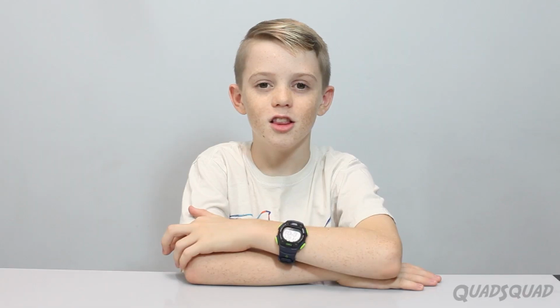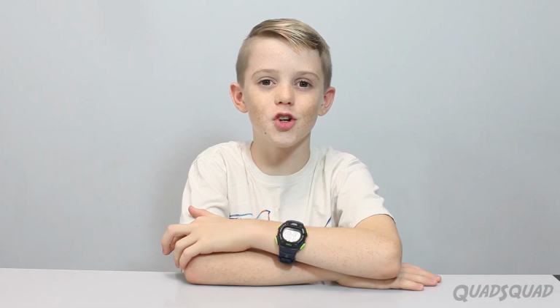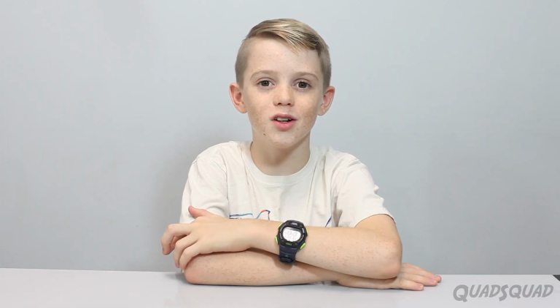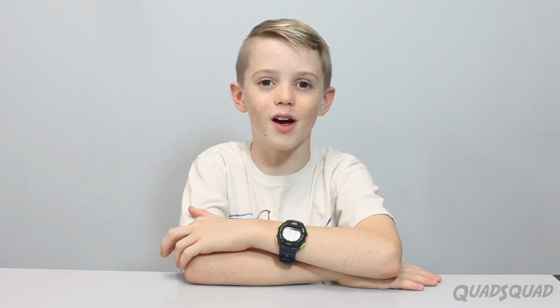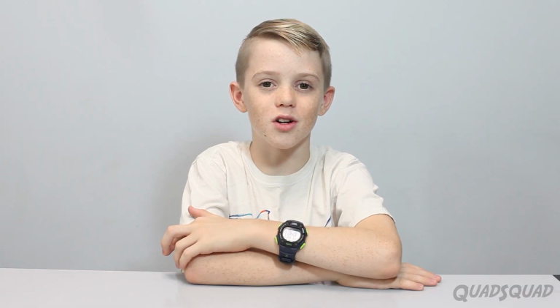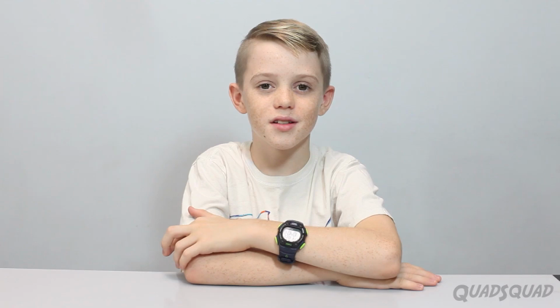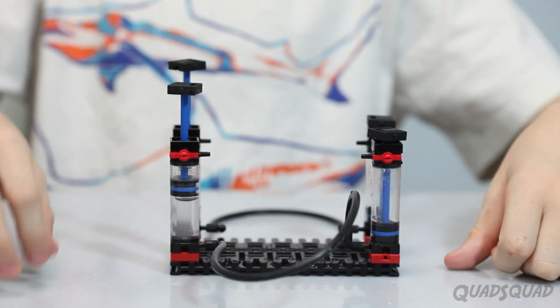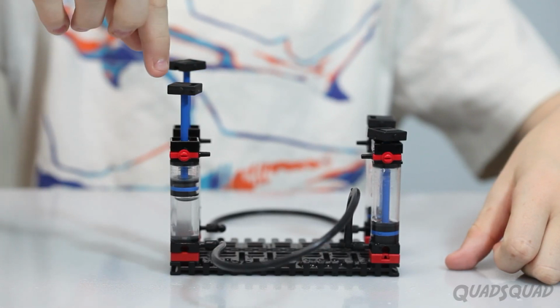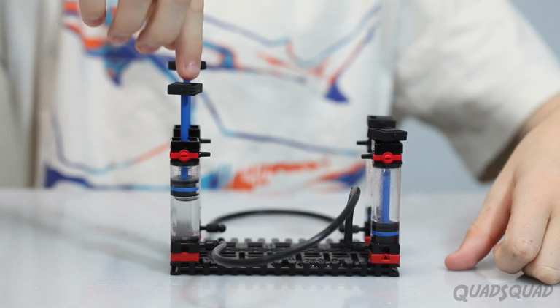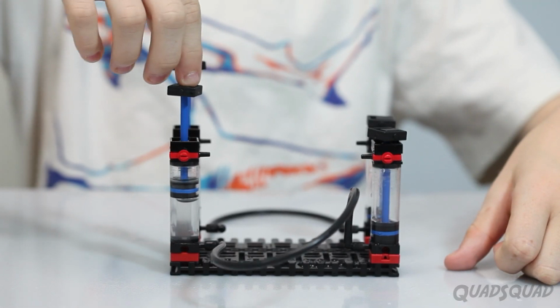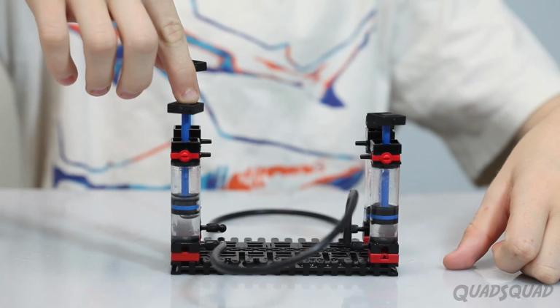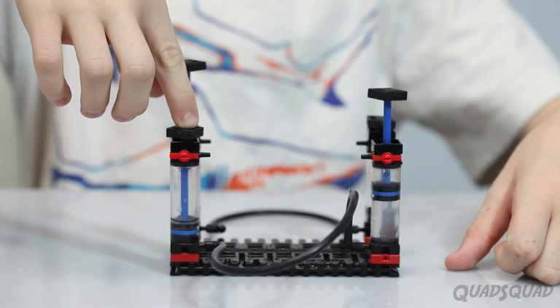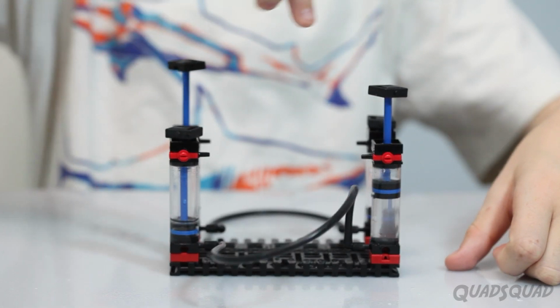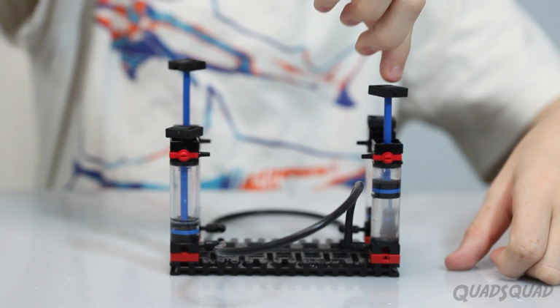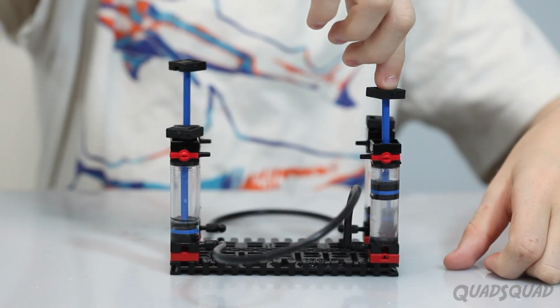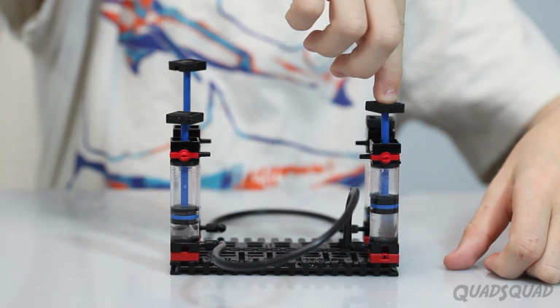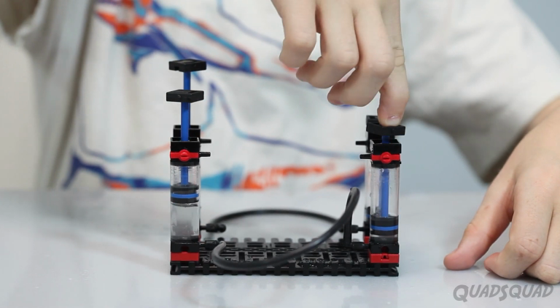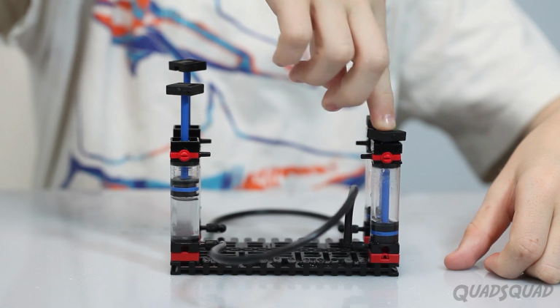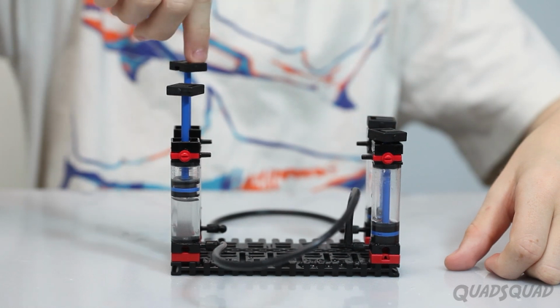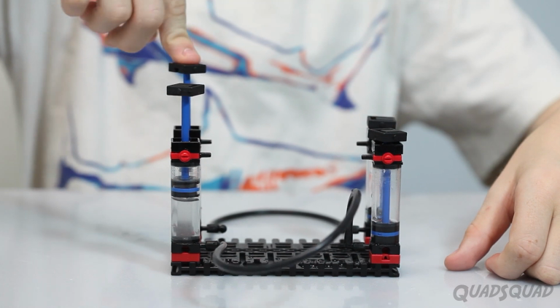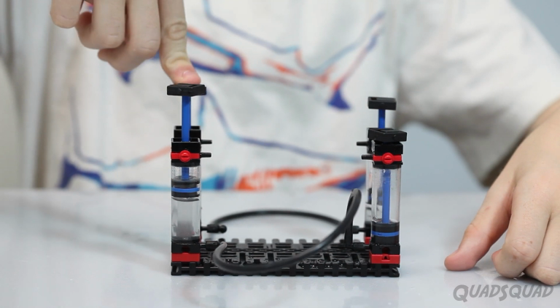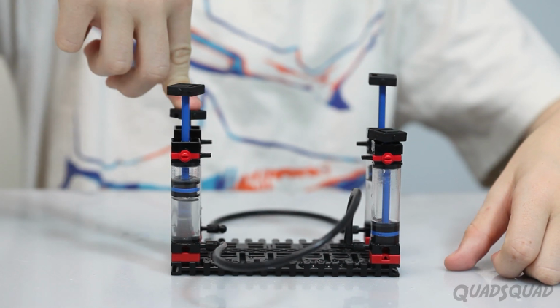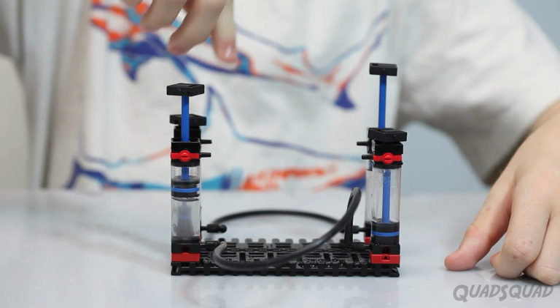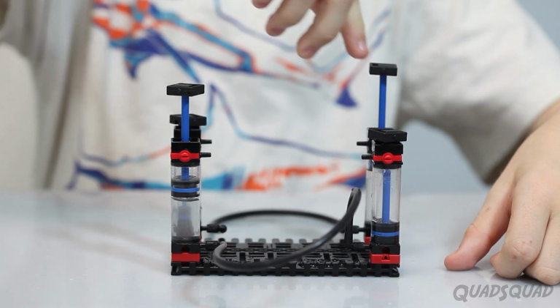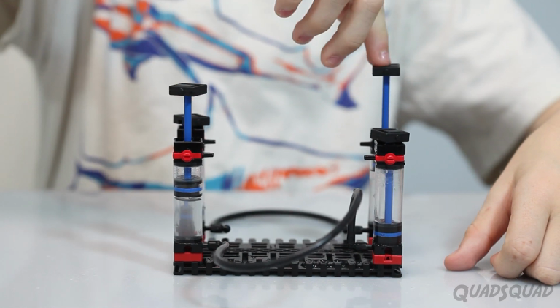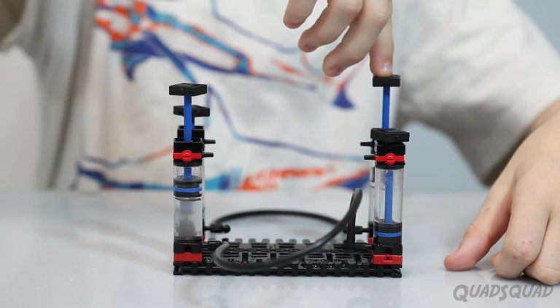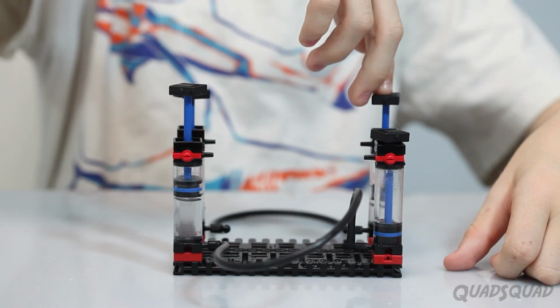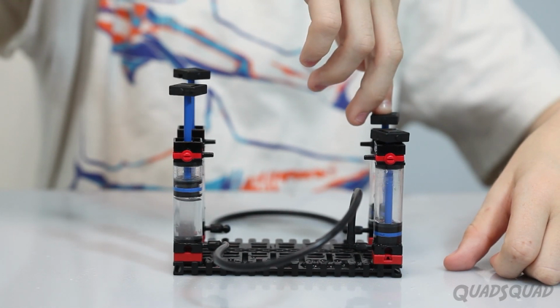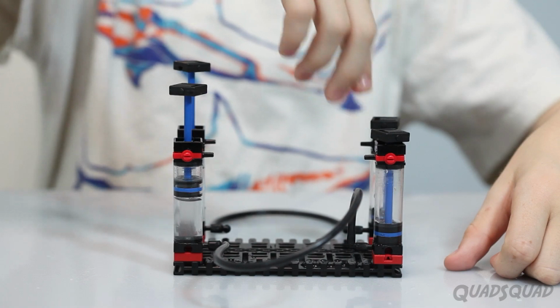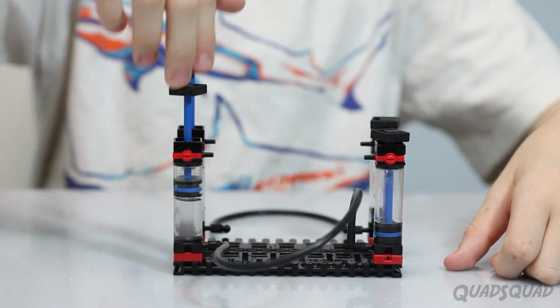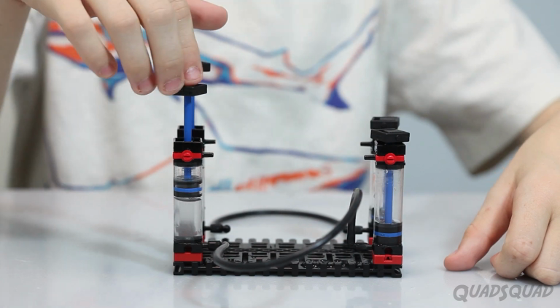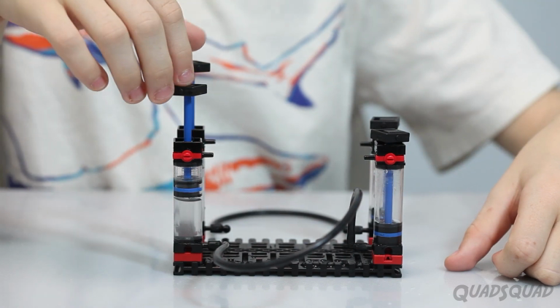Let me show you real quick how this works. This is the simplest form of the kit. Both canisters are filled up with water. When I push water through one canister, it goes through the tubes and fills up the other canister. That's a simple enough concept, right?